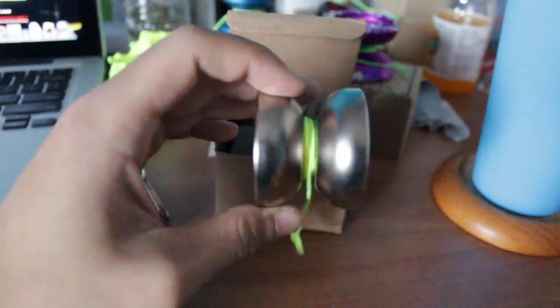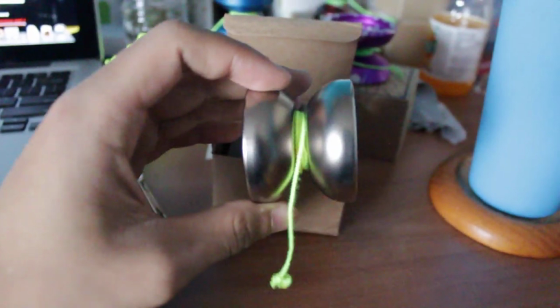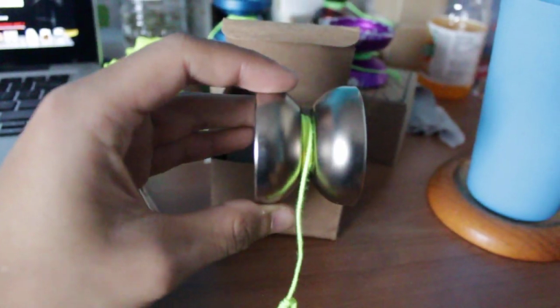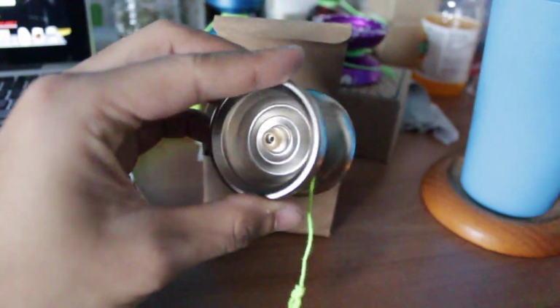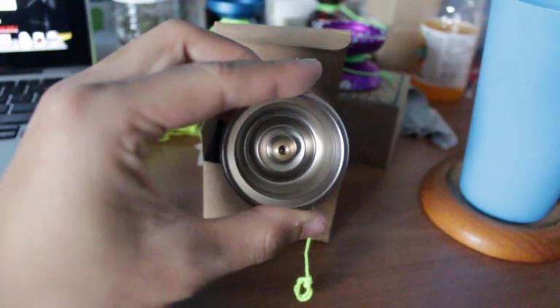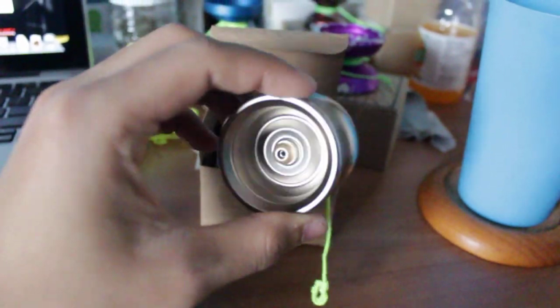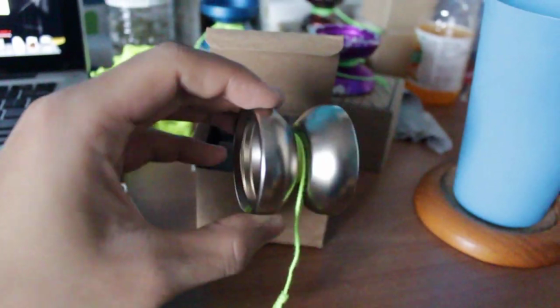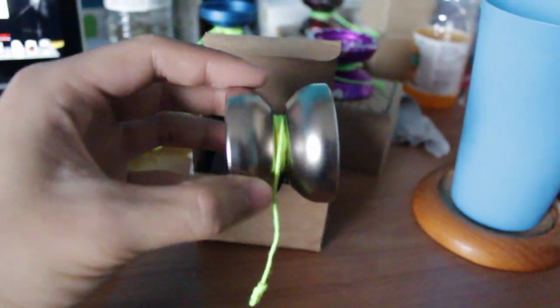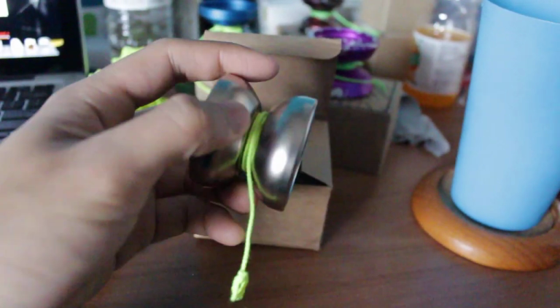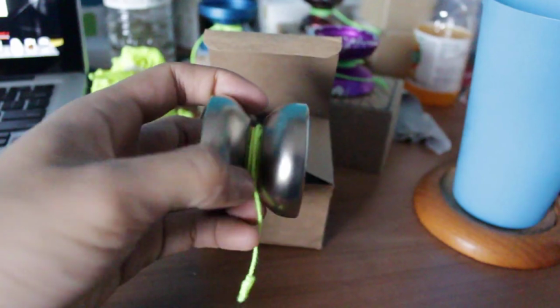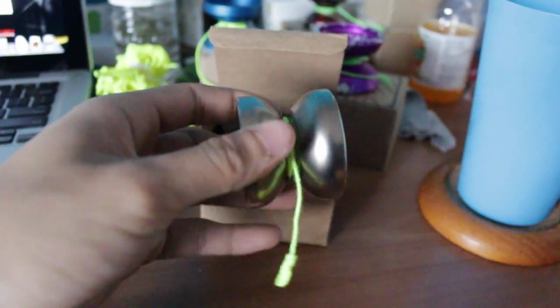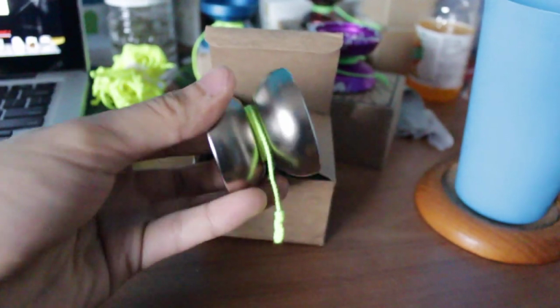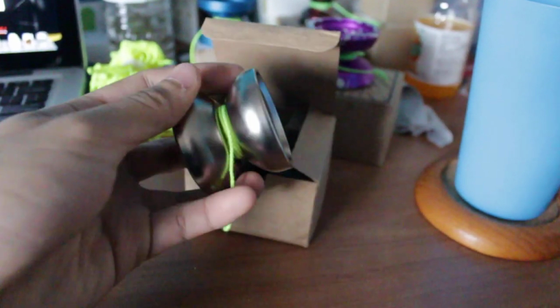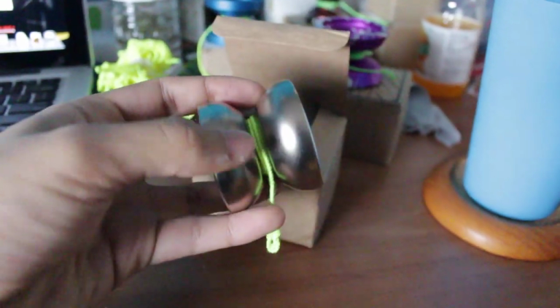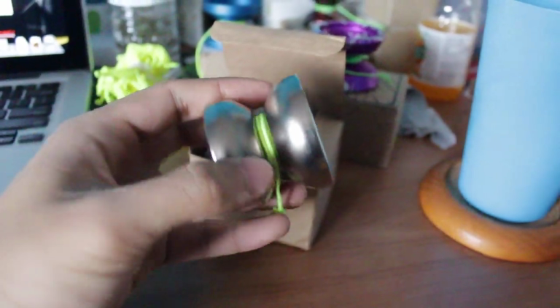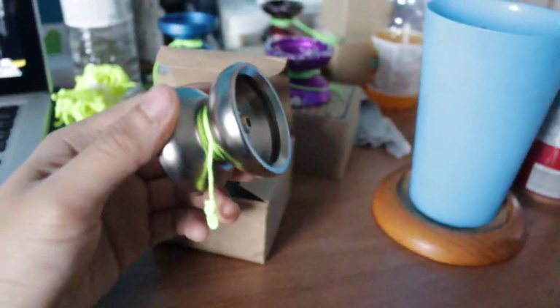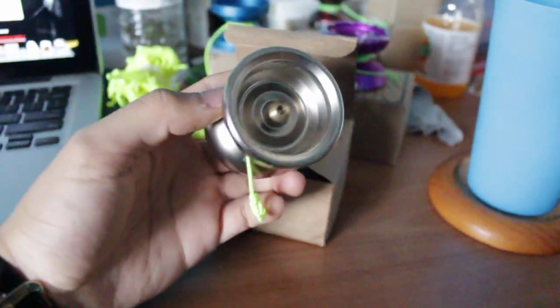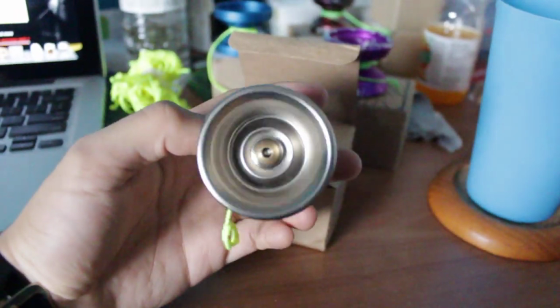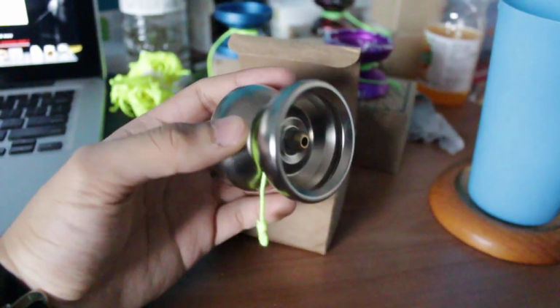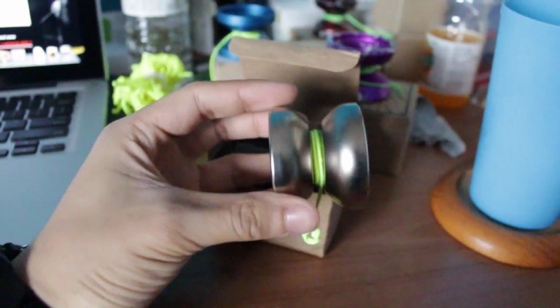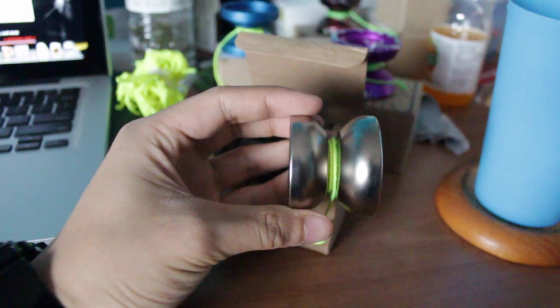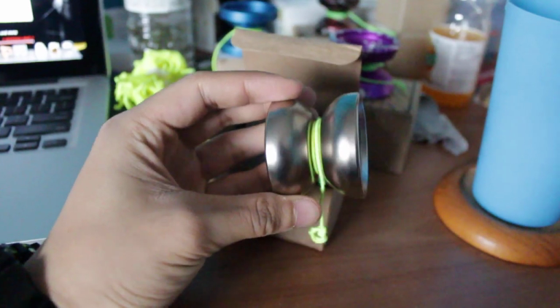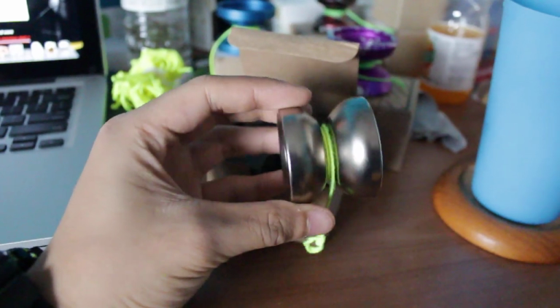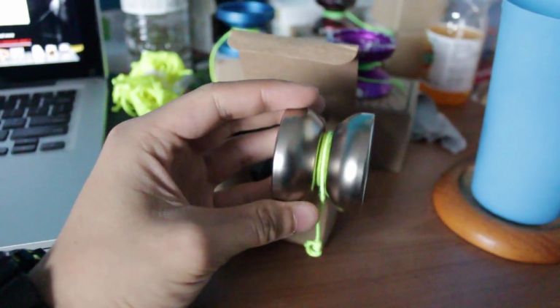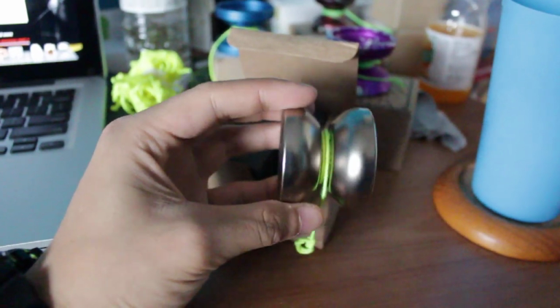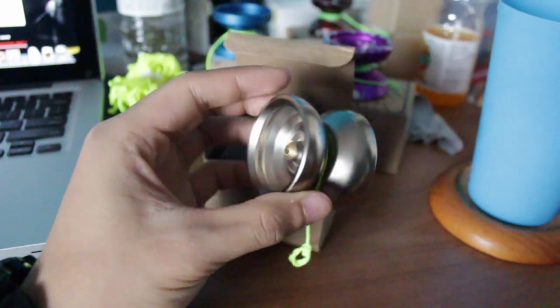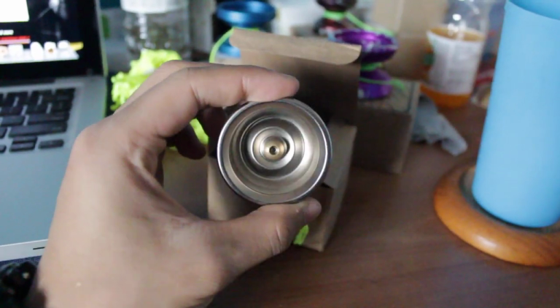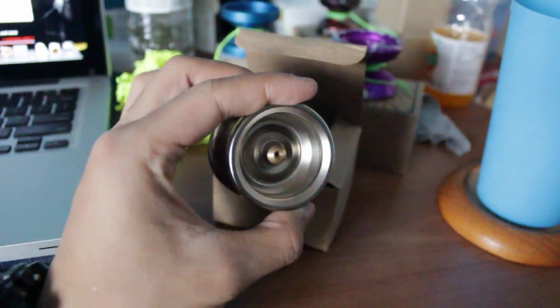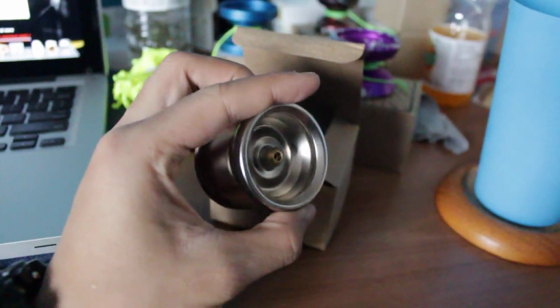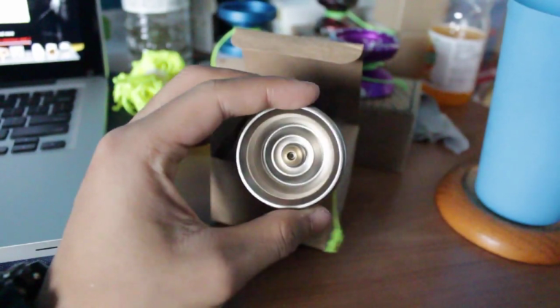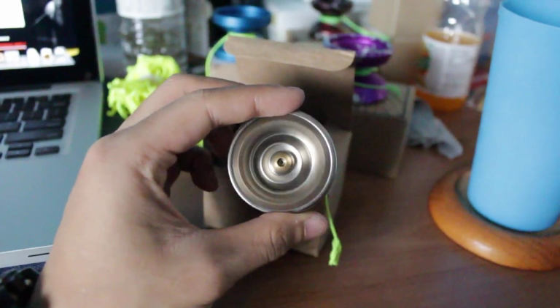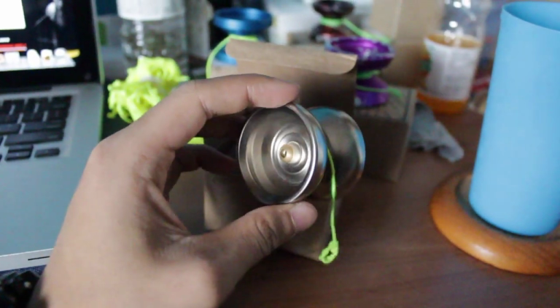It looks a lot like a Woolly Marmot. I was at a yo-yo club yesterday and they were comparing it — it looks almost the same, it's just kind of the inside that's different.